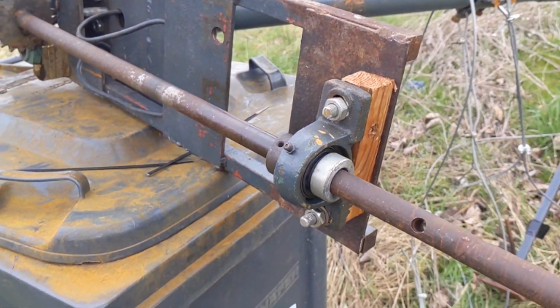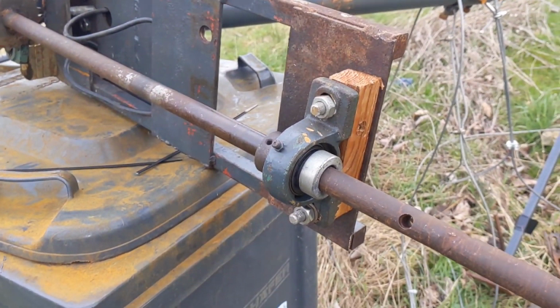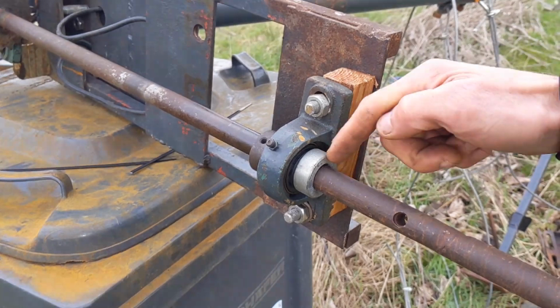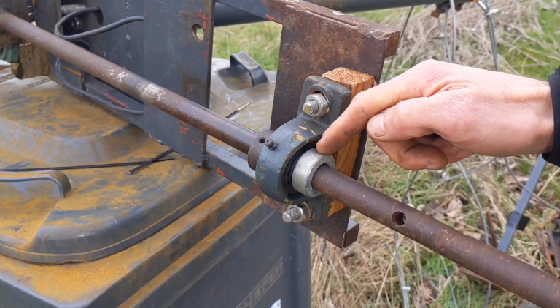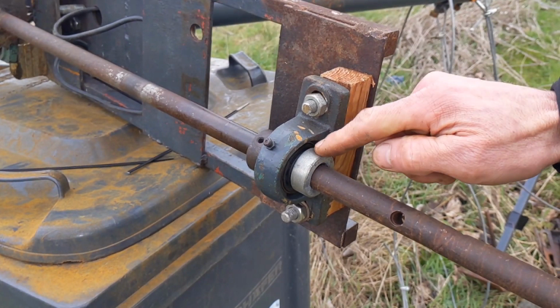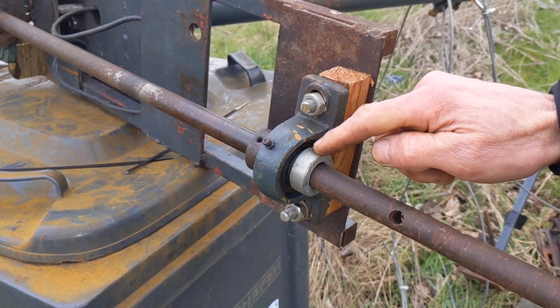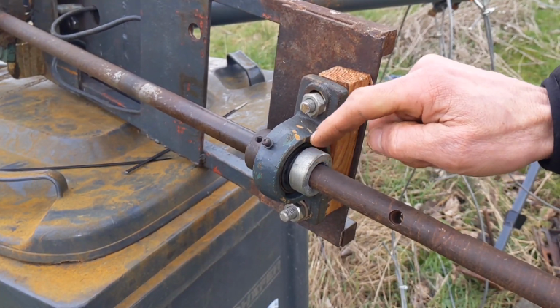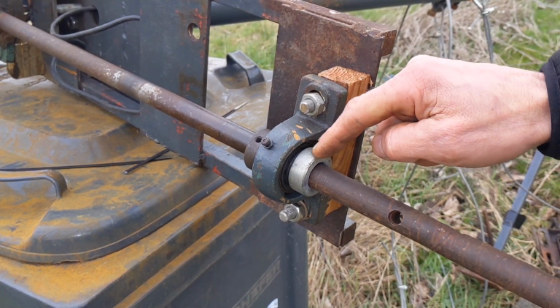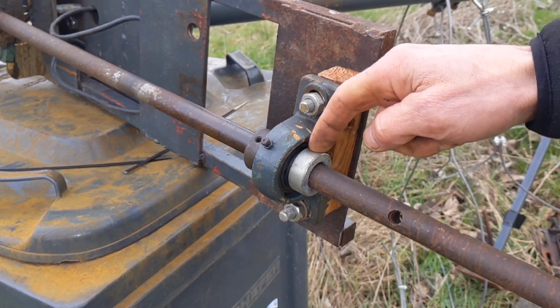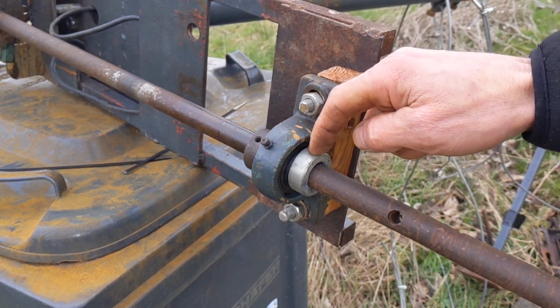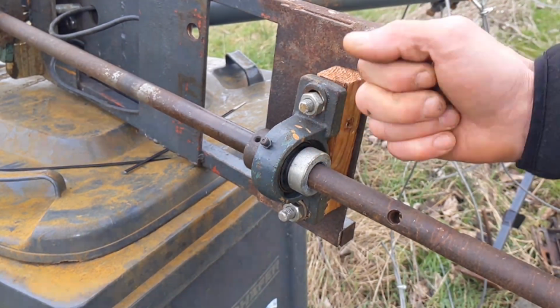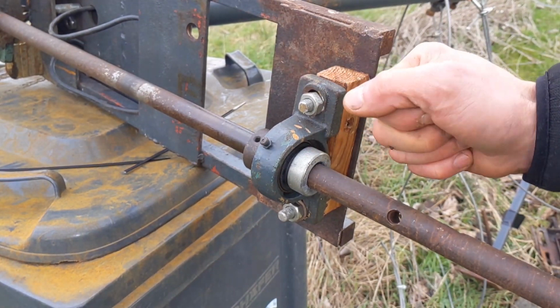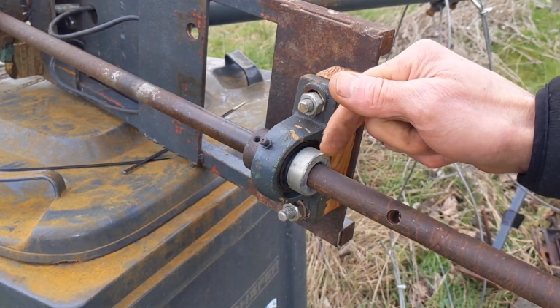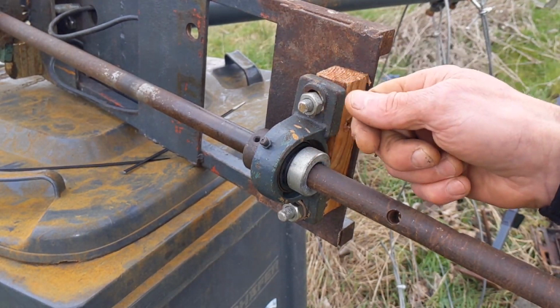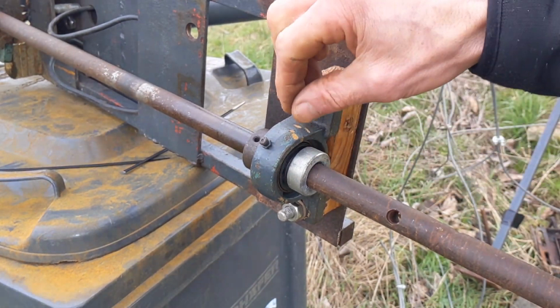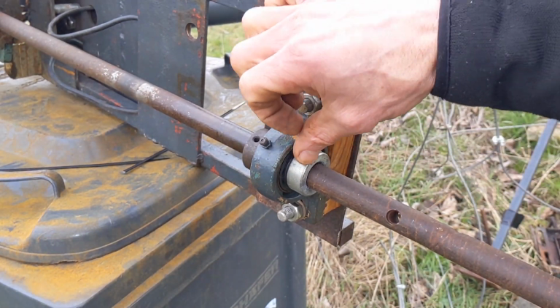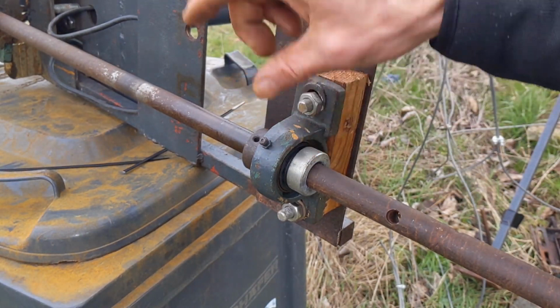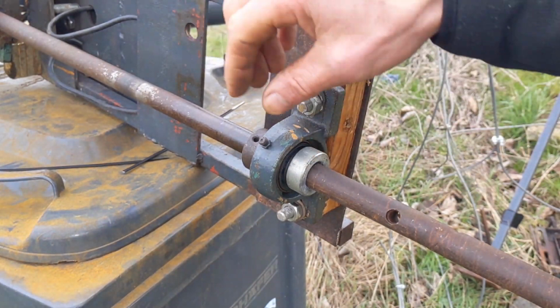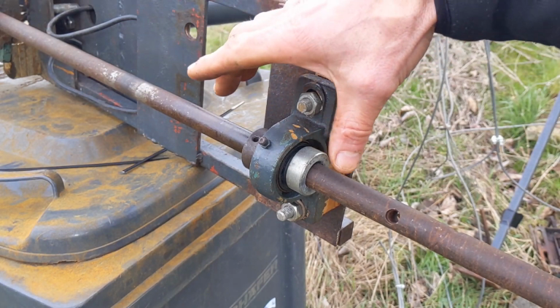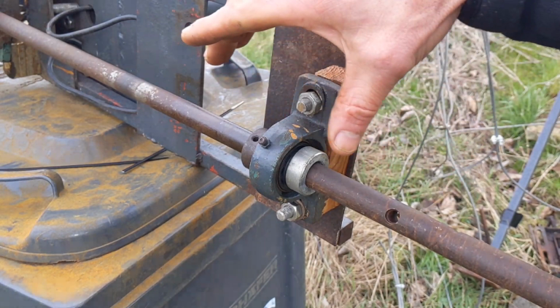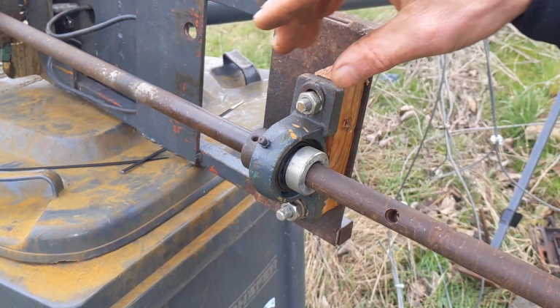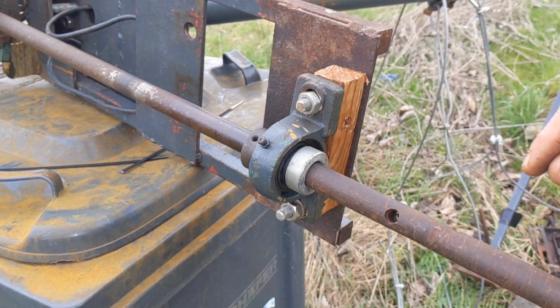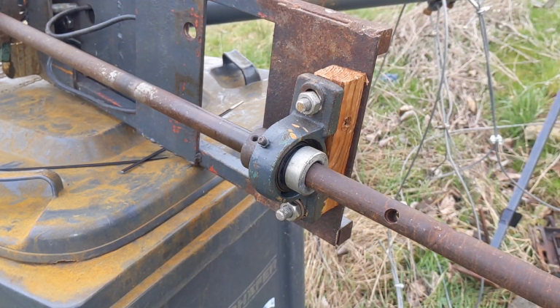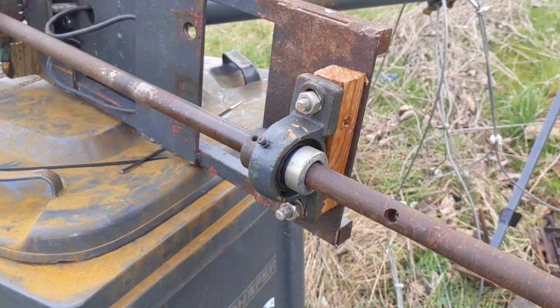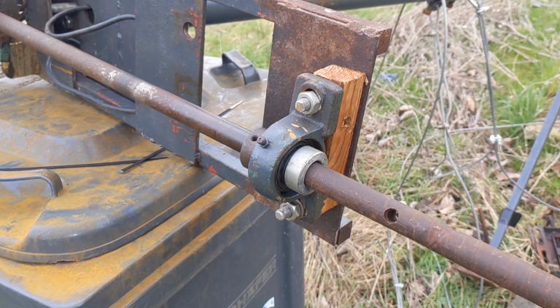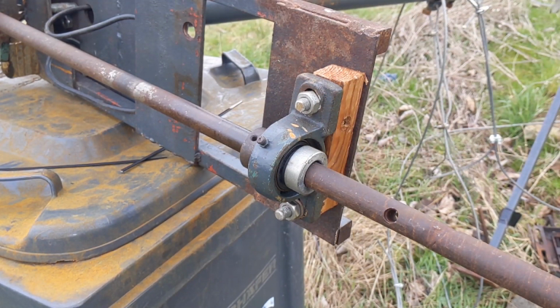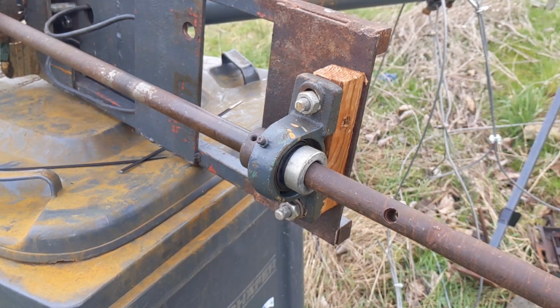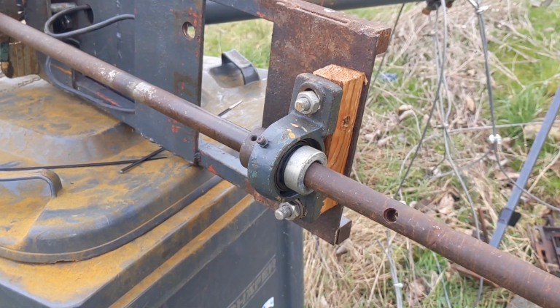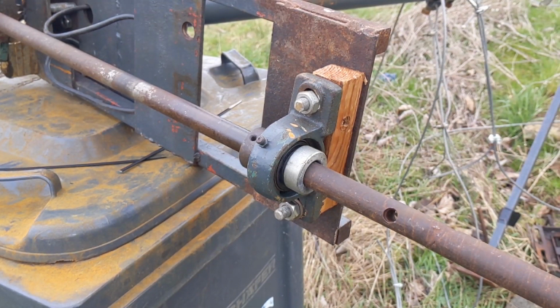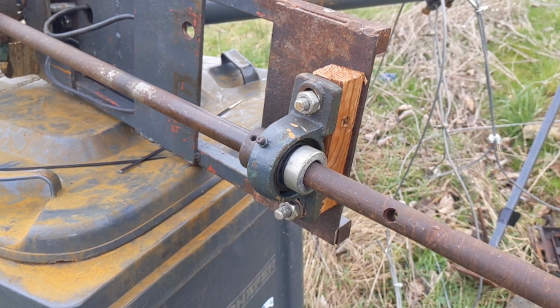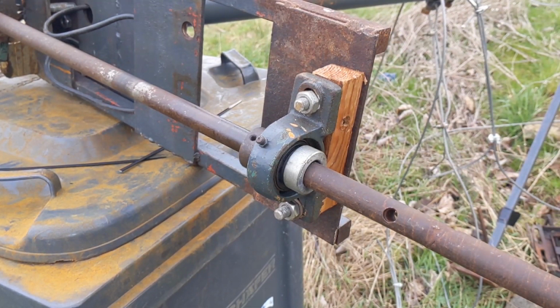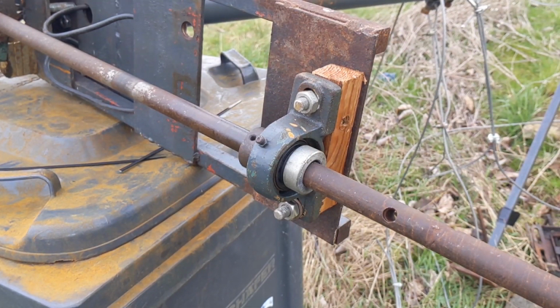I've got another retaining collar on the other end, so you've got one on the back and one on the front — that should stop any movement. I'm just going to get a spanner or two and just check everything.